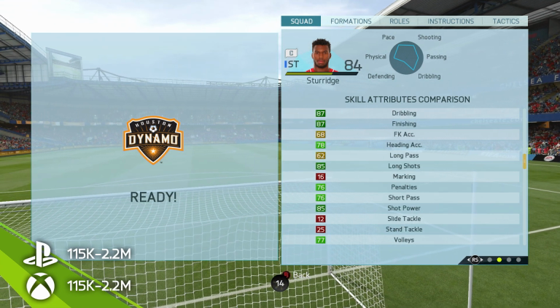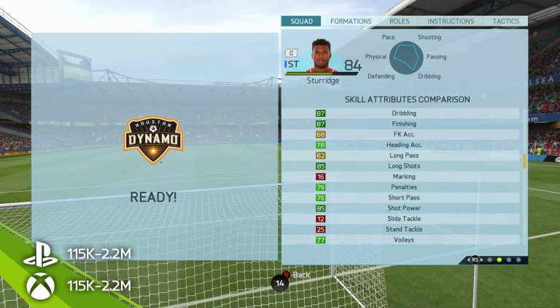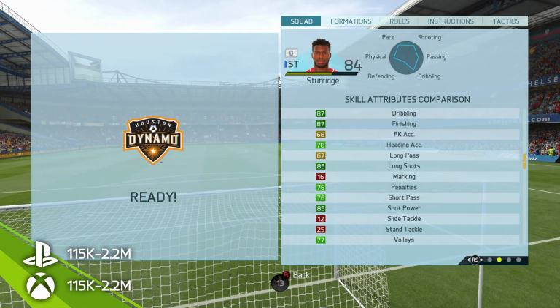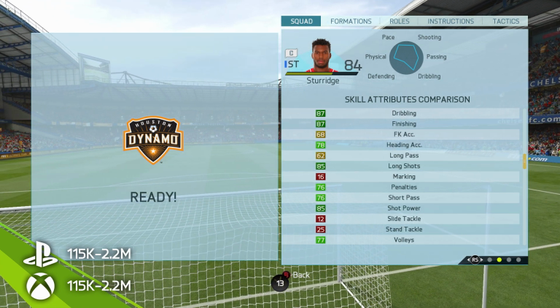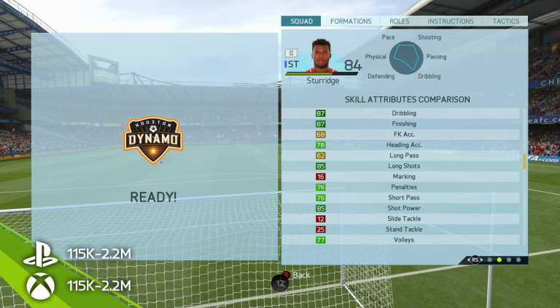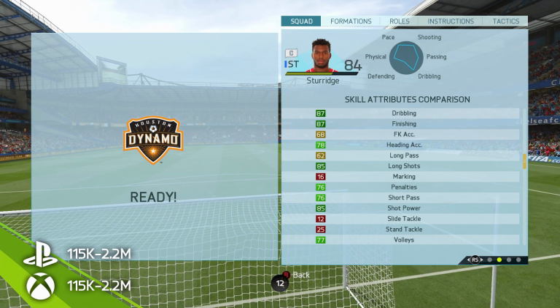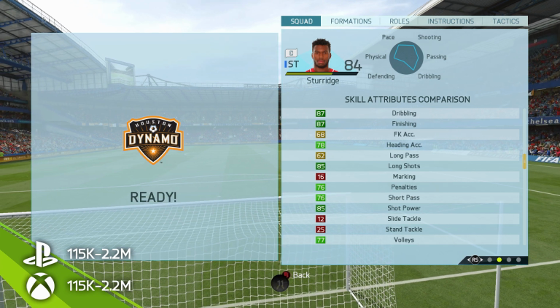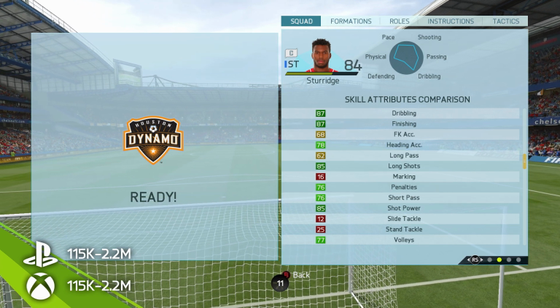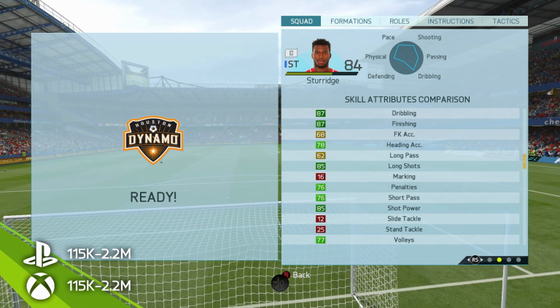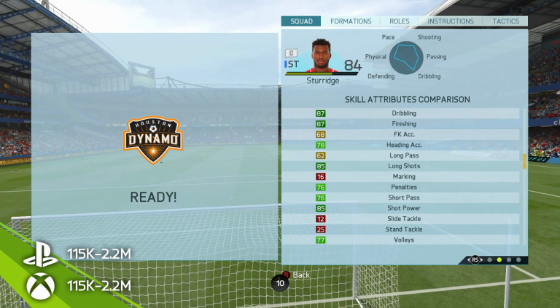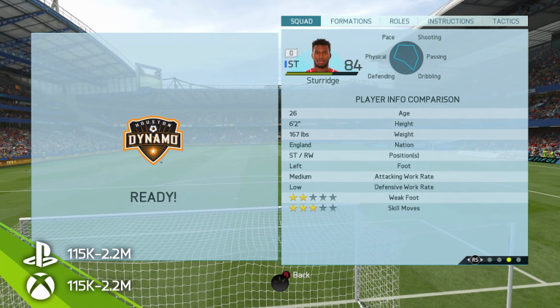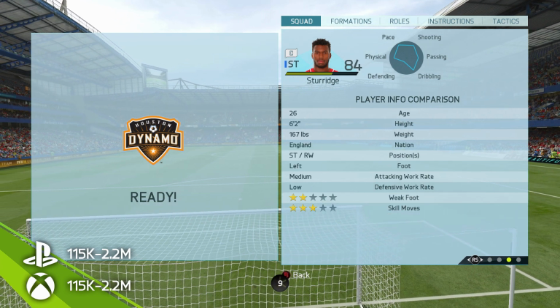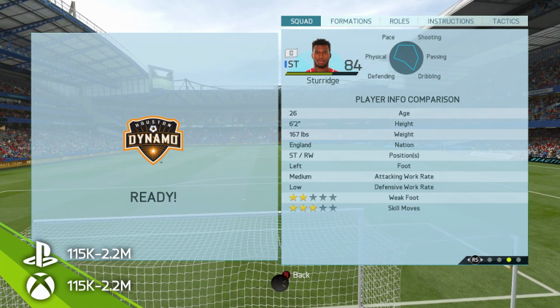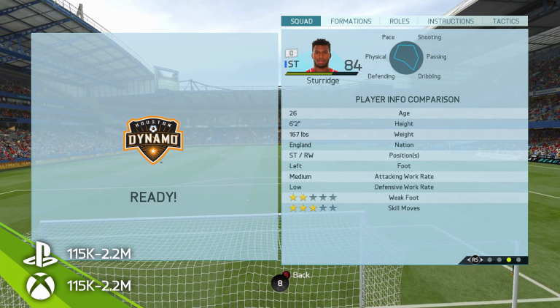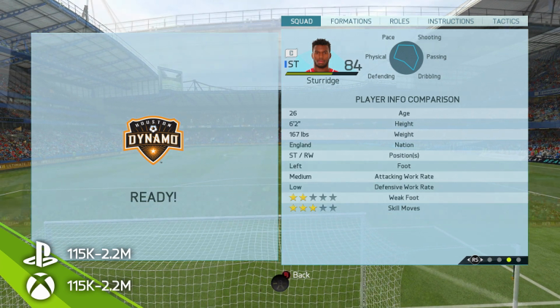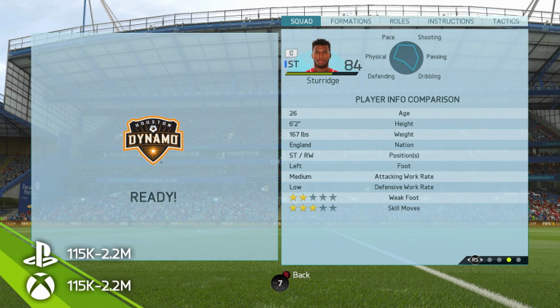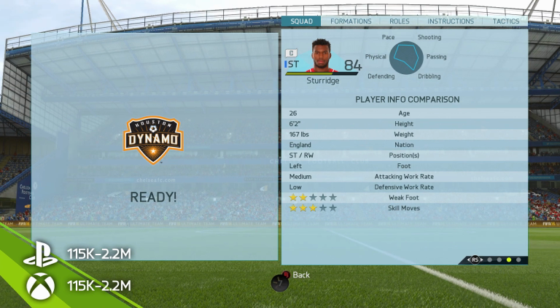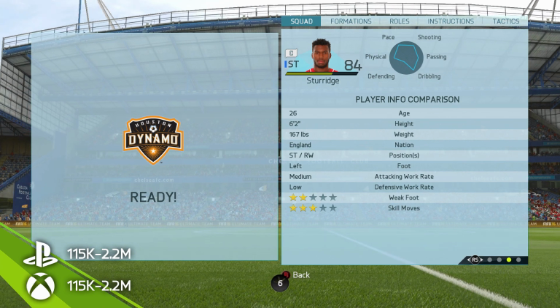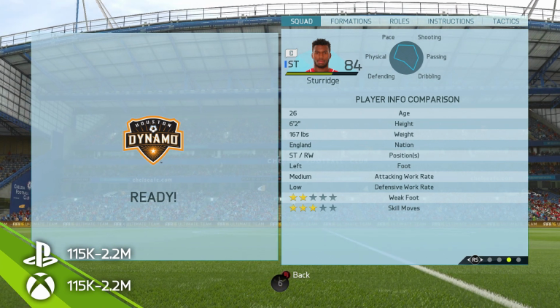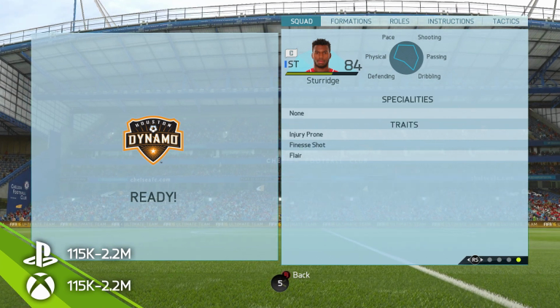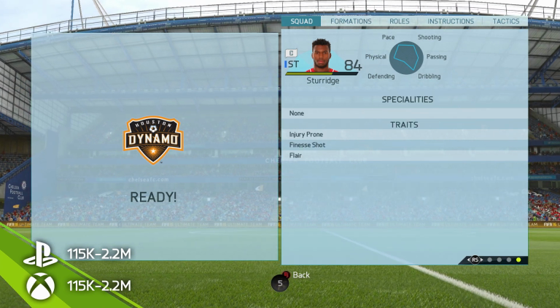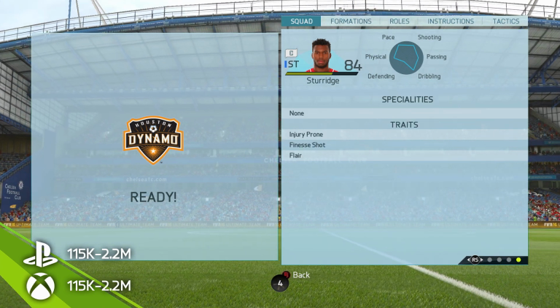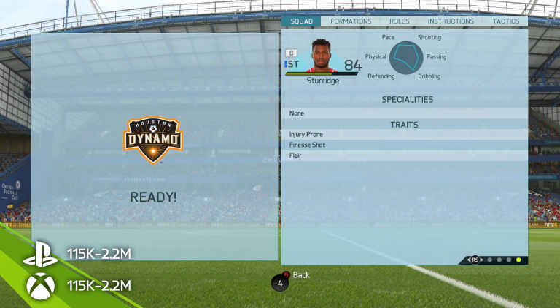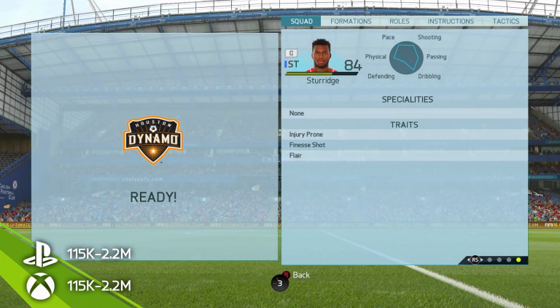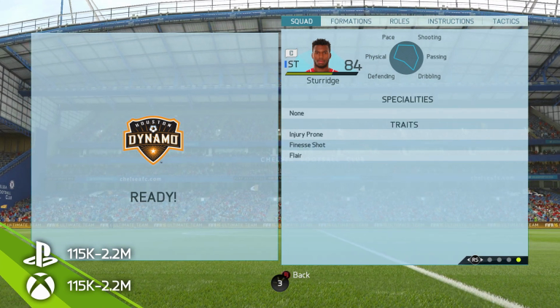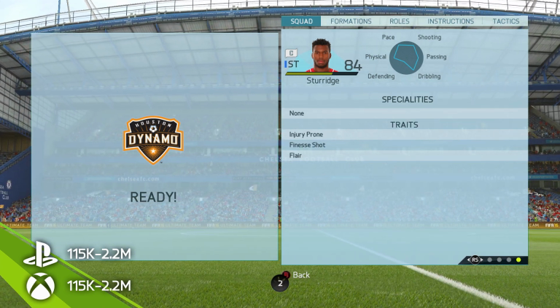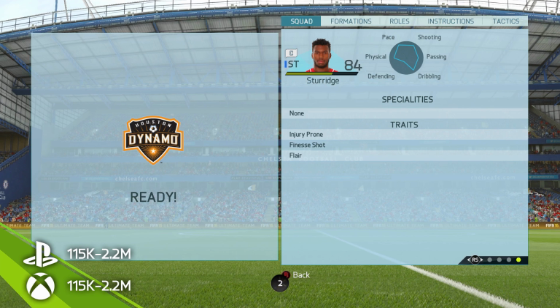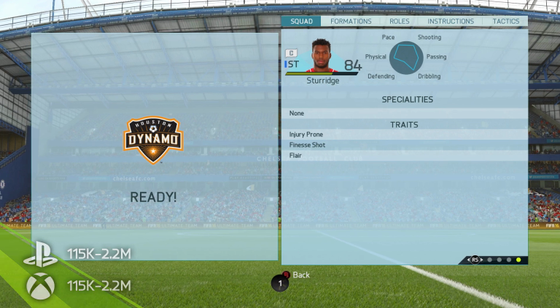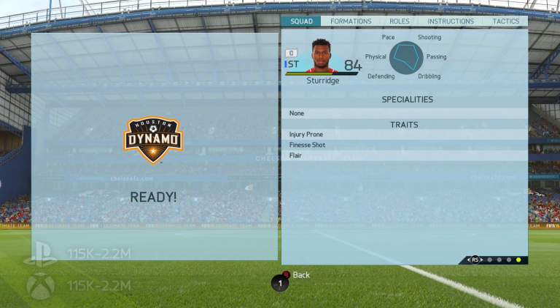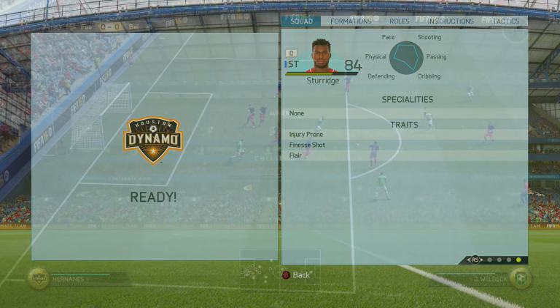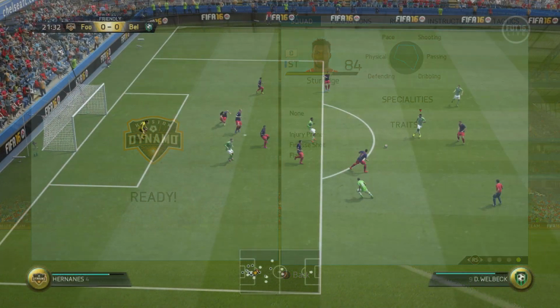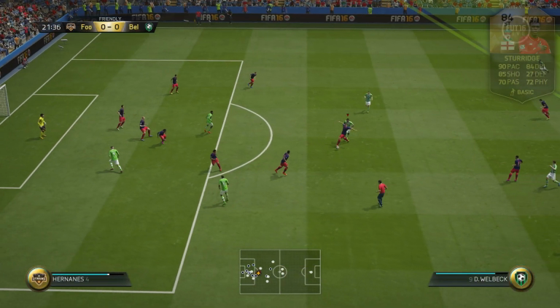If you try and take a shot on the wrong foot and he's off balance, he's just going to absolutely skew it wide and the ball could end up anywhere. So as you can probably imagine, that two-star weak foot is definitely a big negative on this inform Sturridge card.